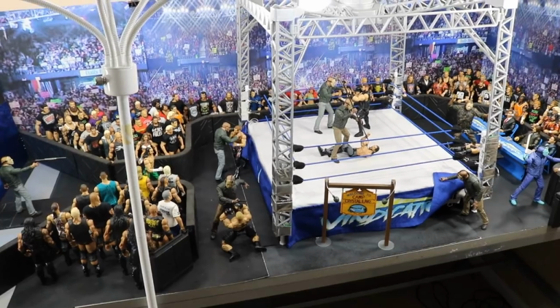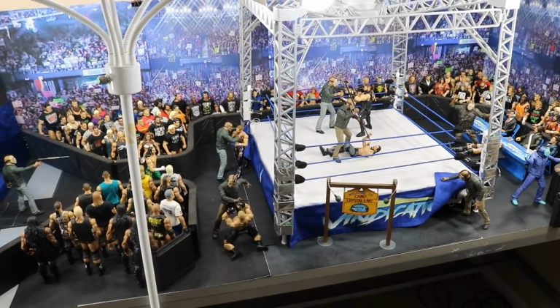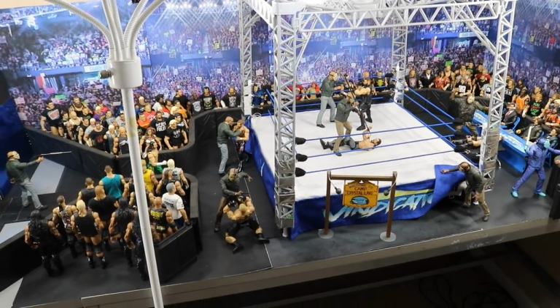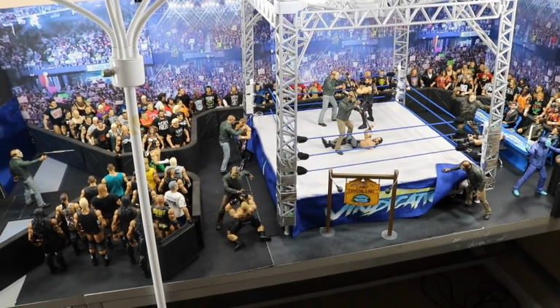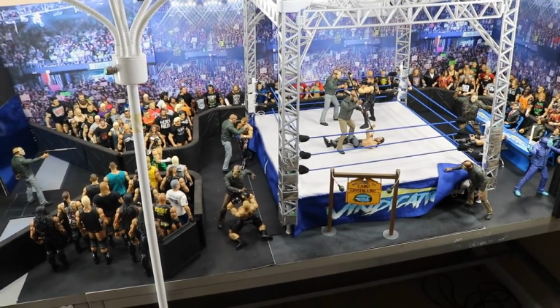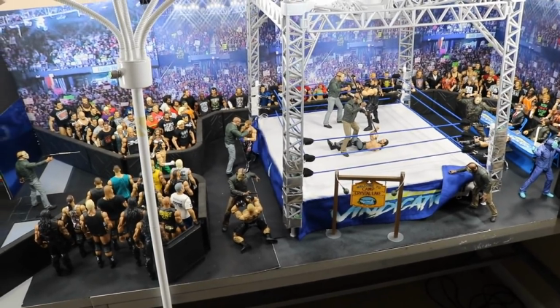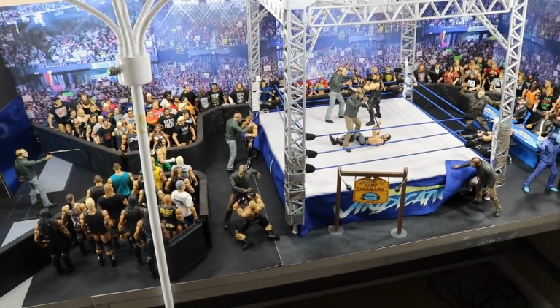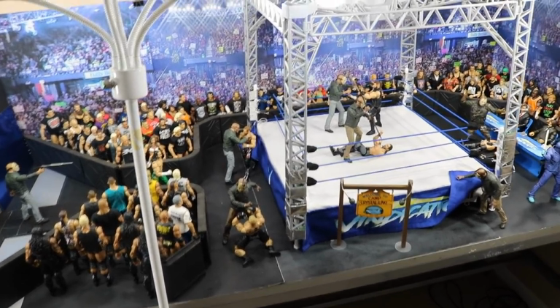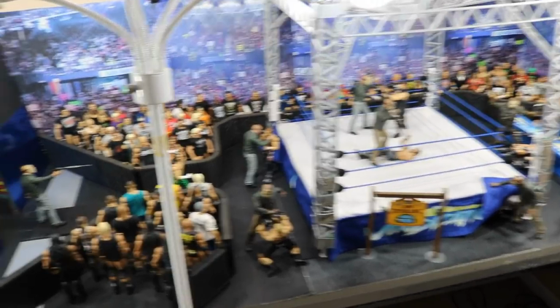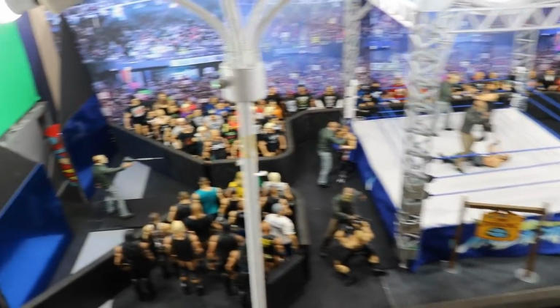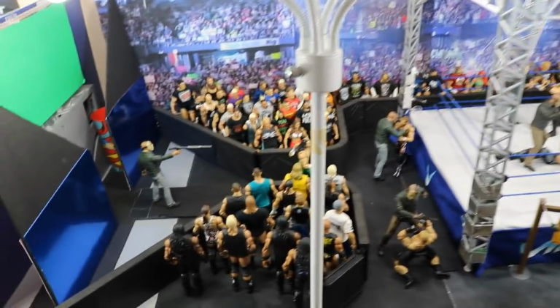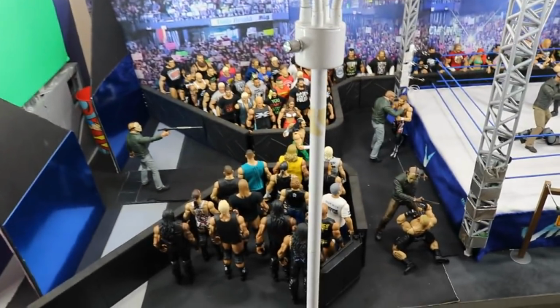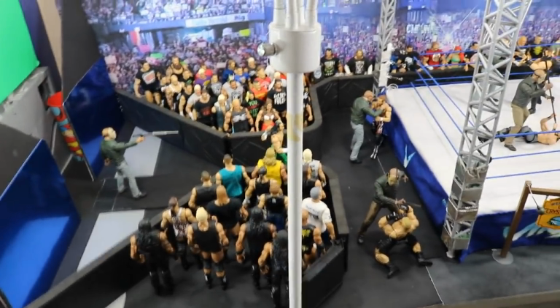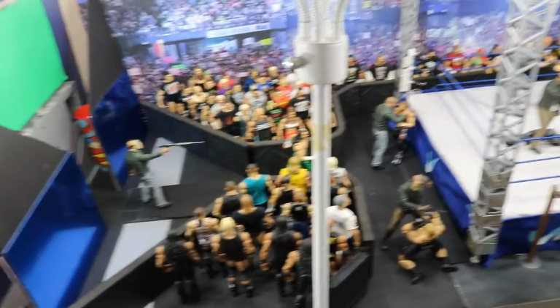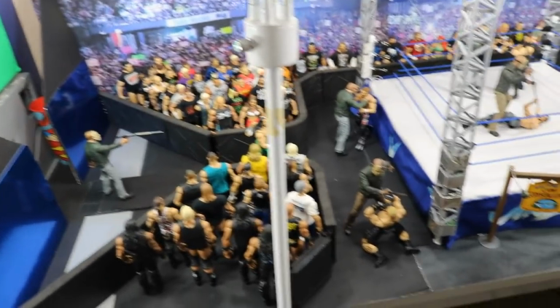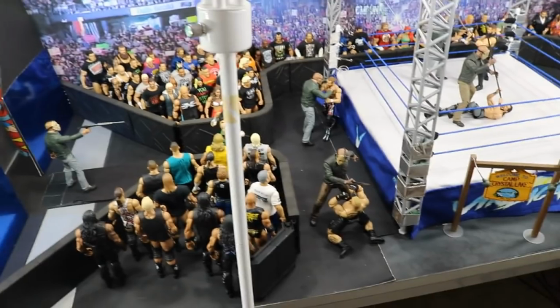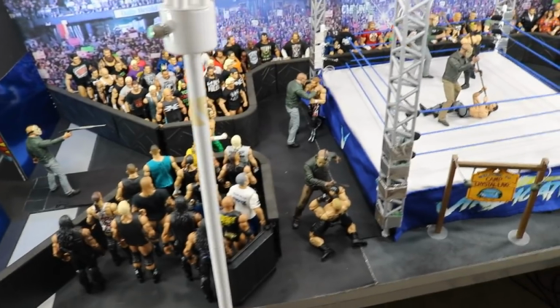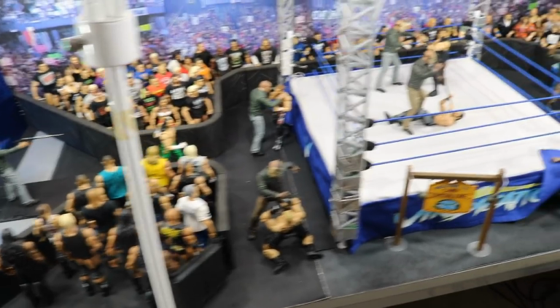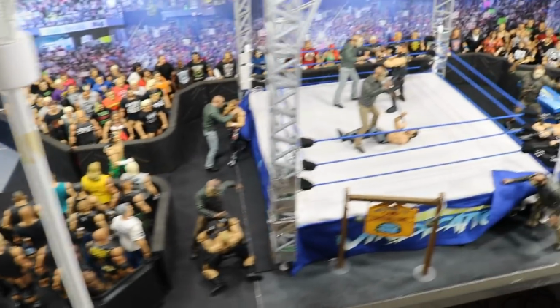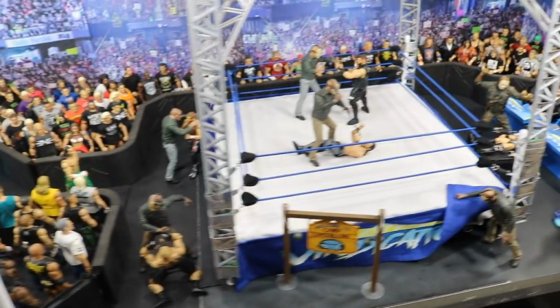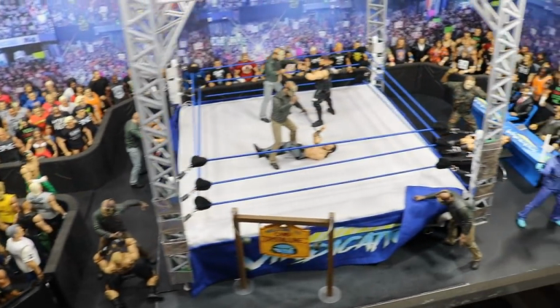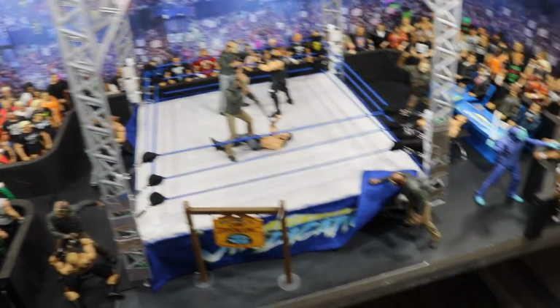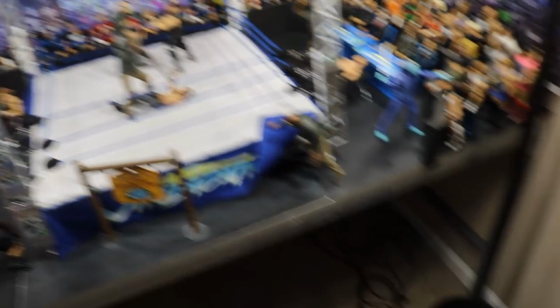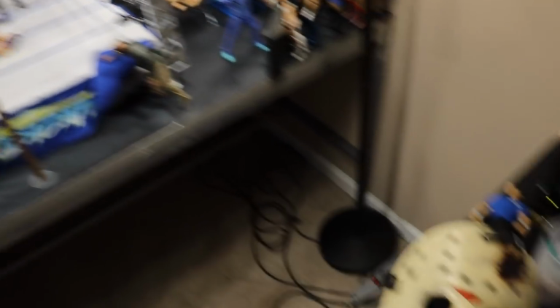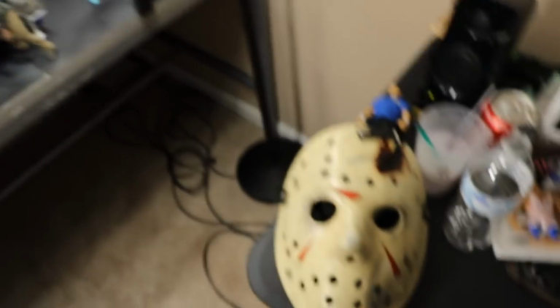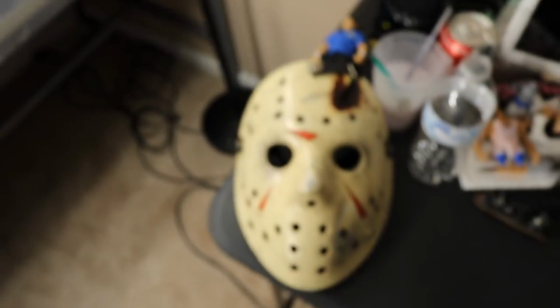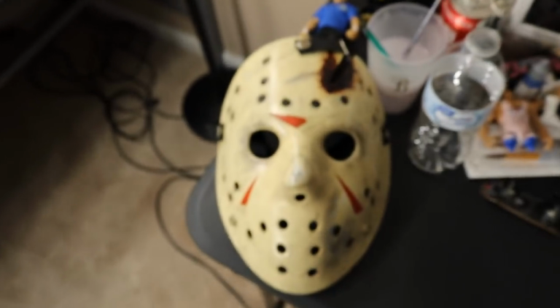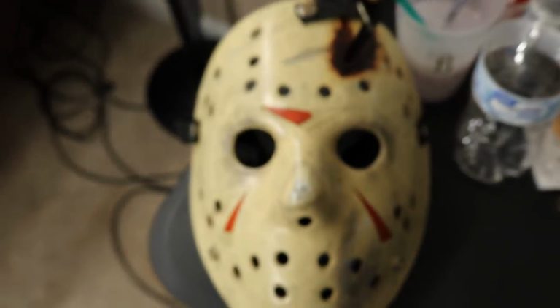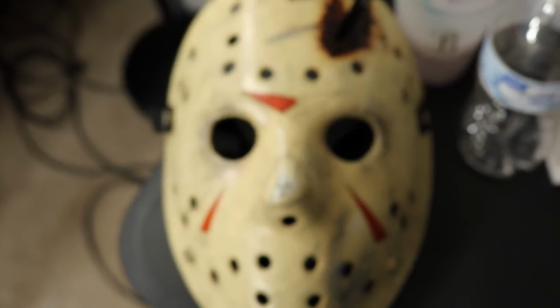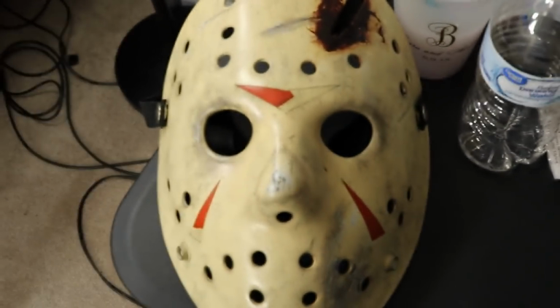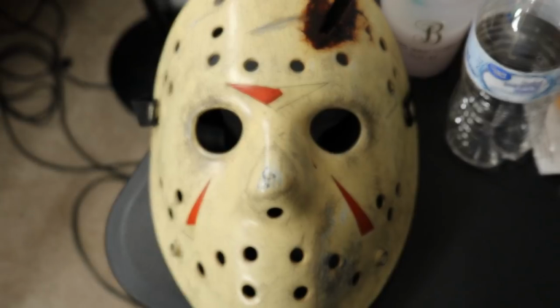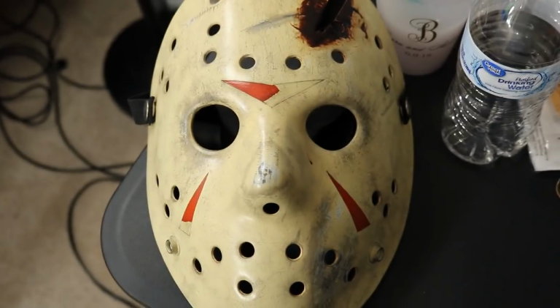What is good everybody, welcome back to another My Damn Toys video. Today we have a special edition of WWE action figure setup and it is Friday the 13th edition.